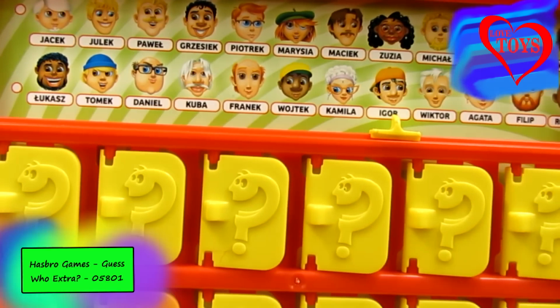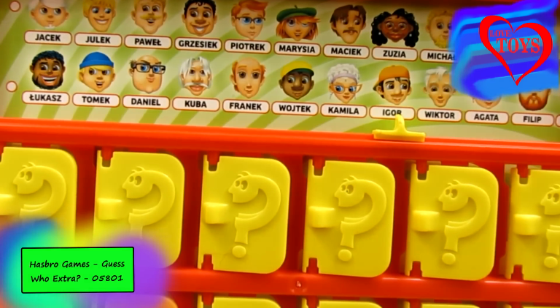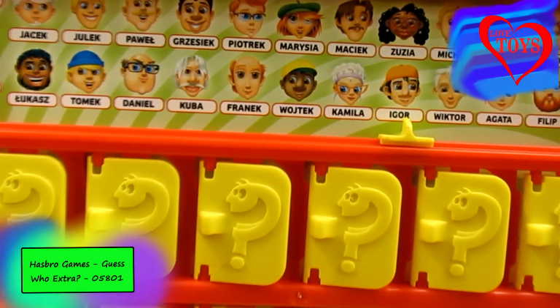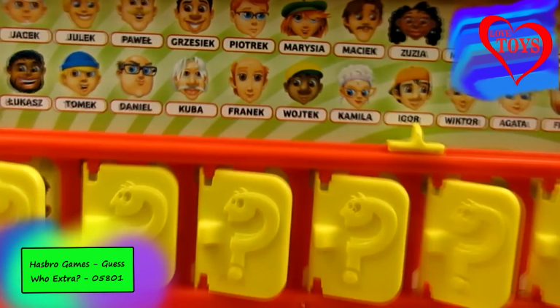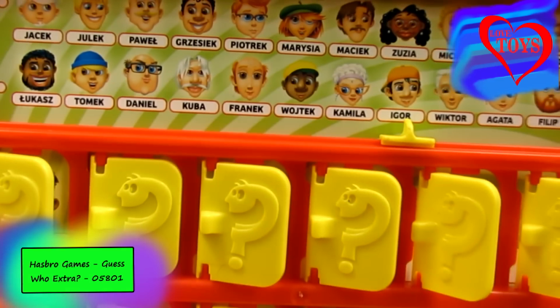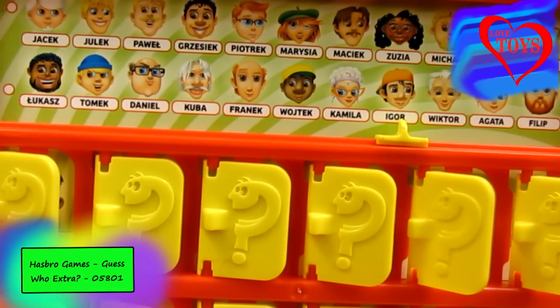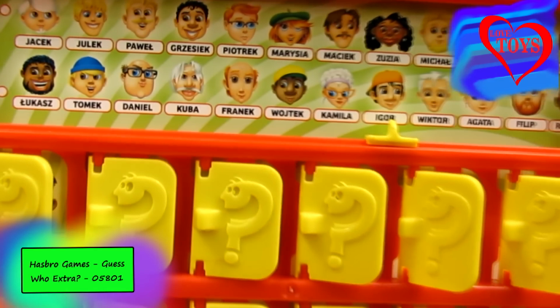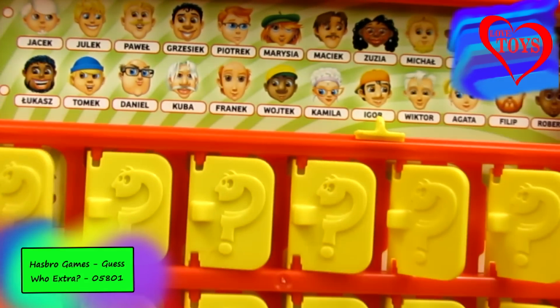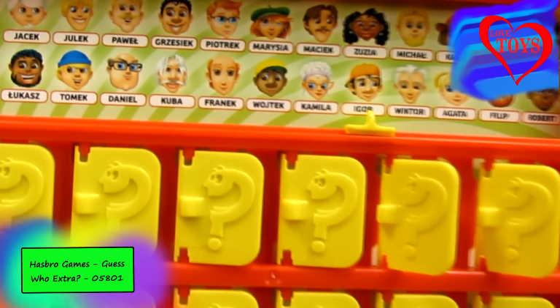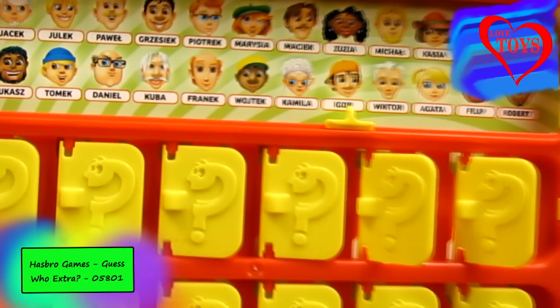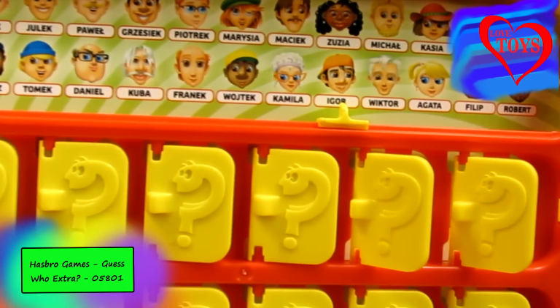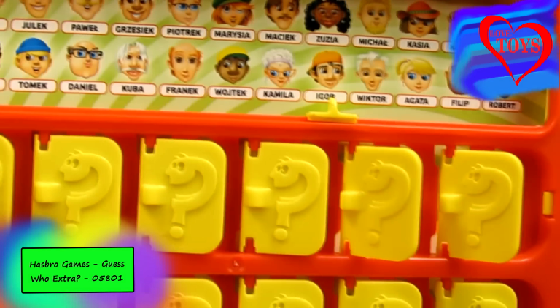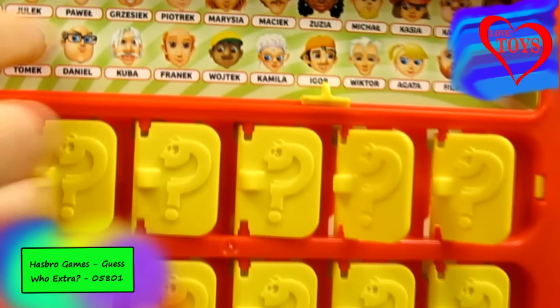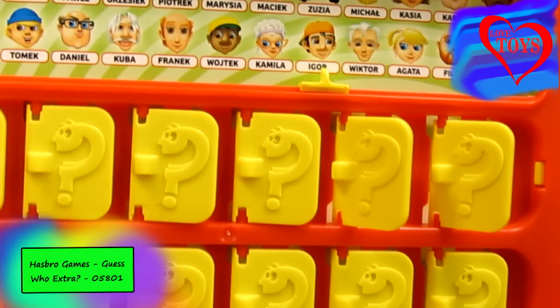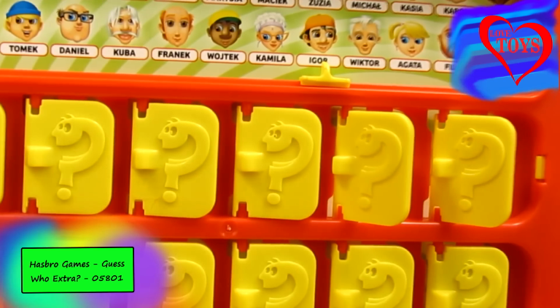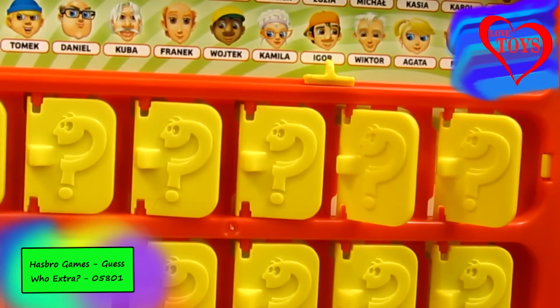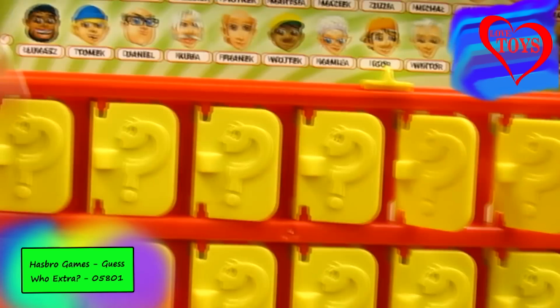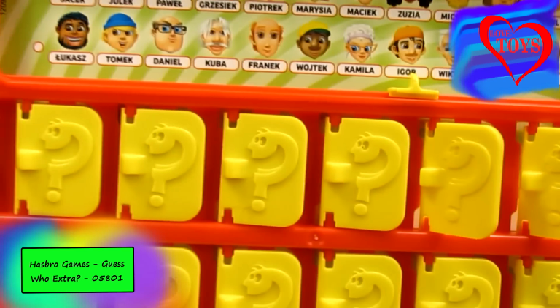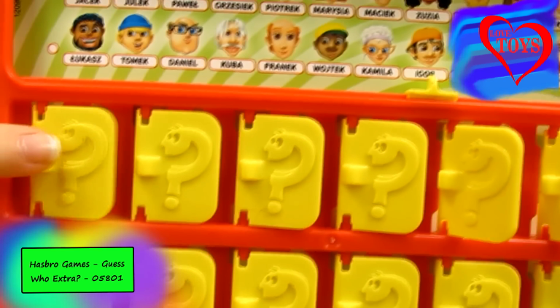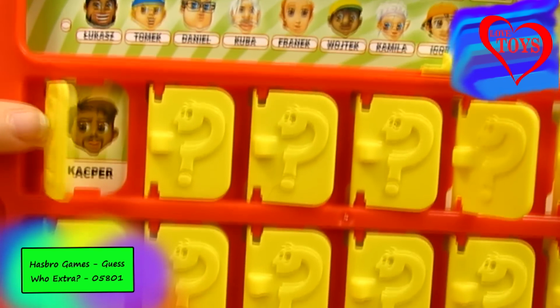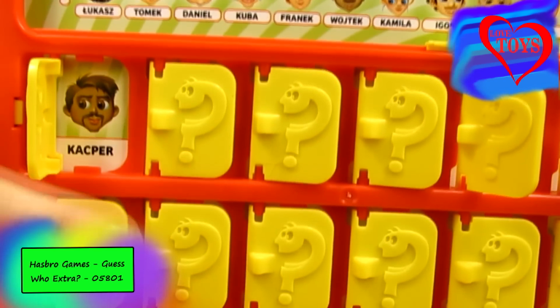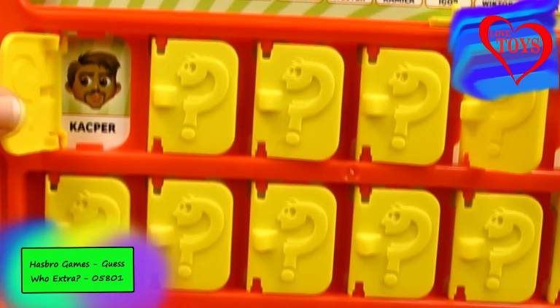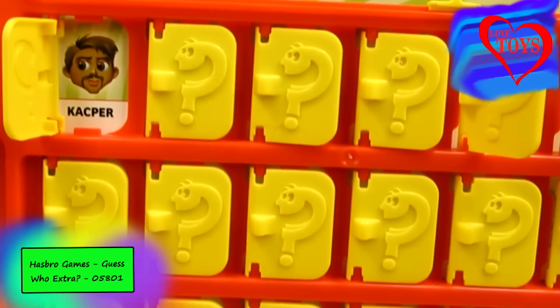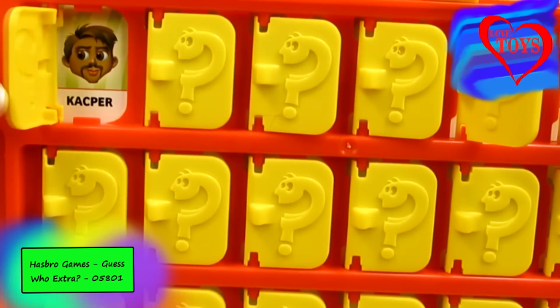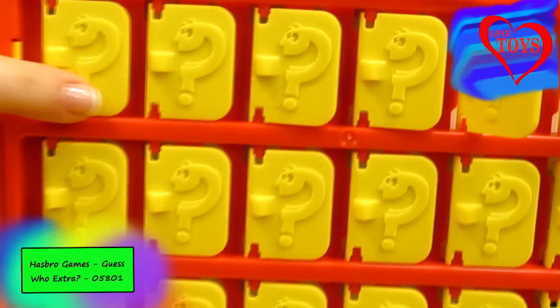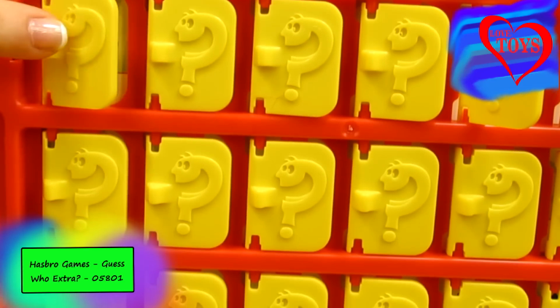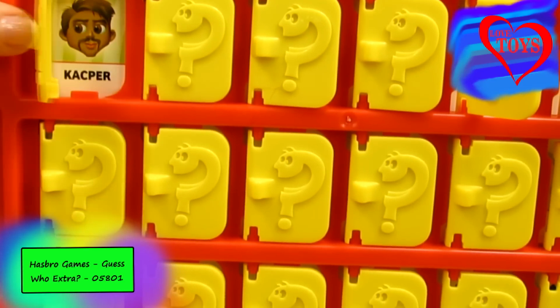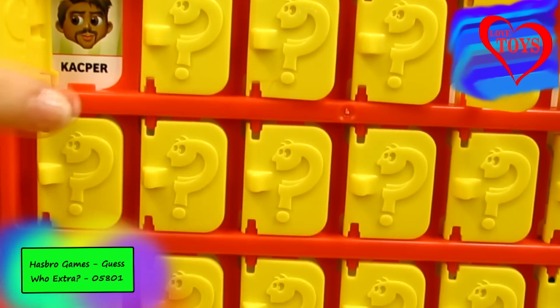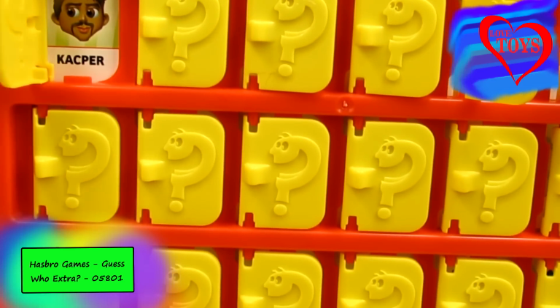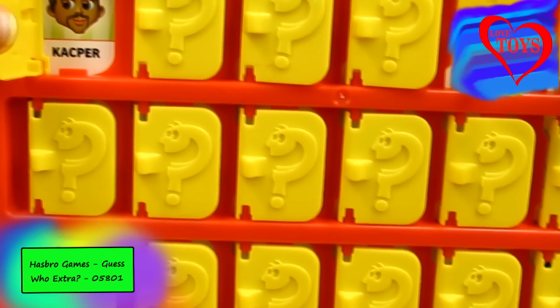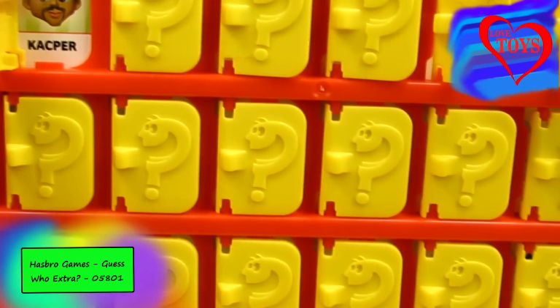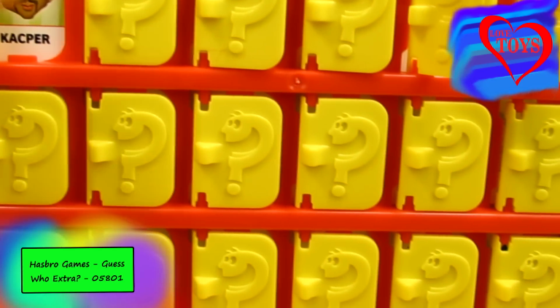Our game is really creative. First, here we've got our colorful board with a lot of faces, and here the second part — we can see a lot of special windows that we can open up.